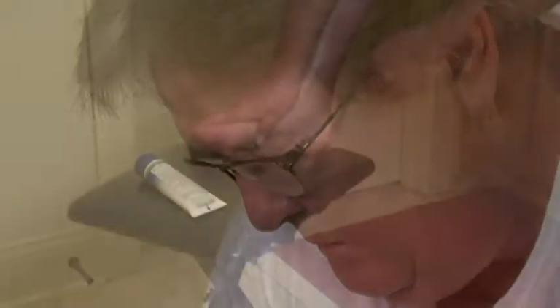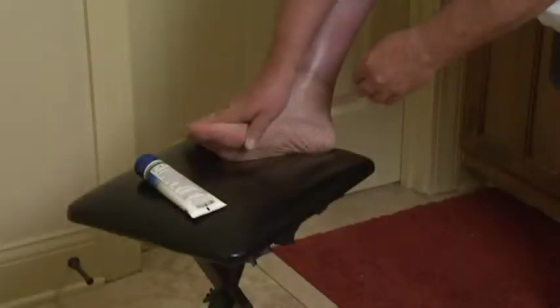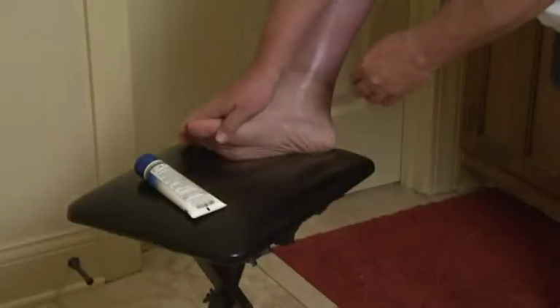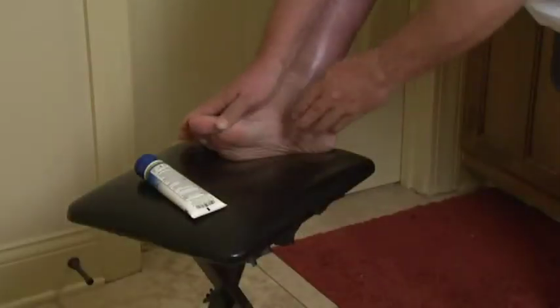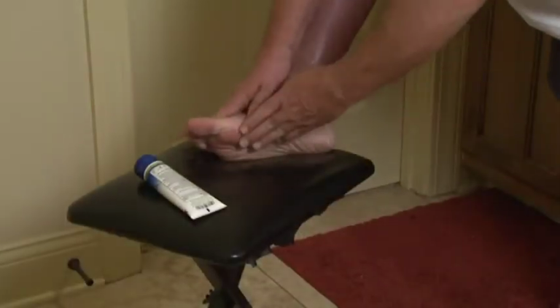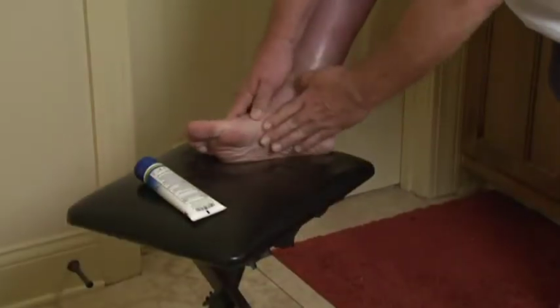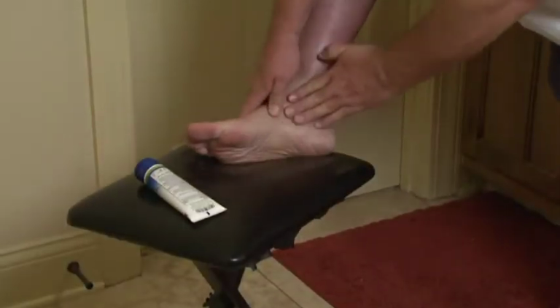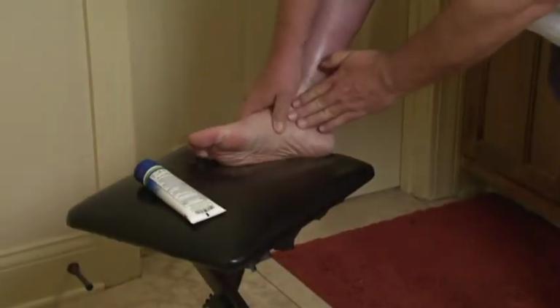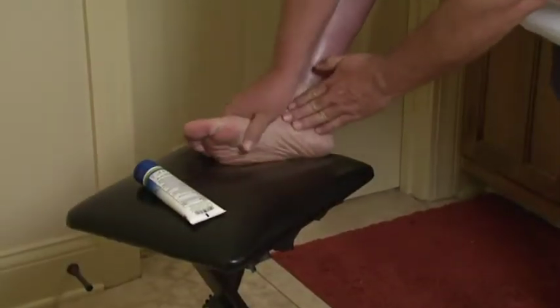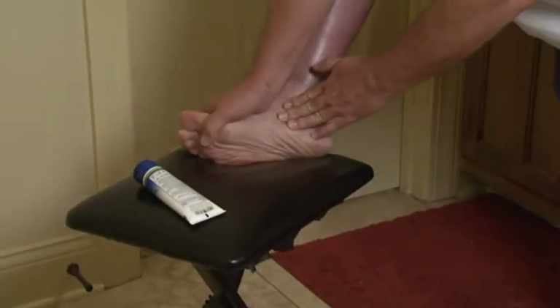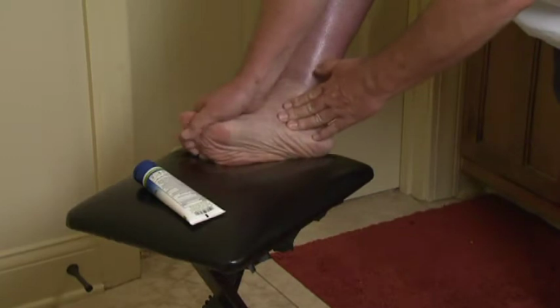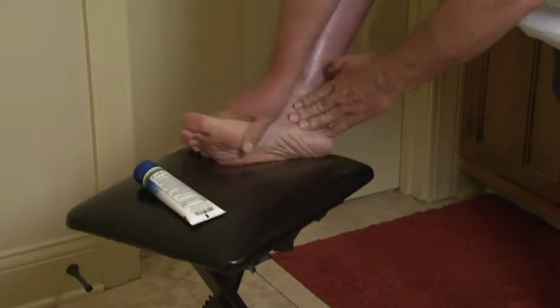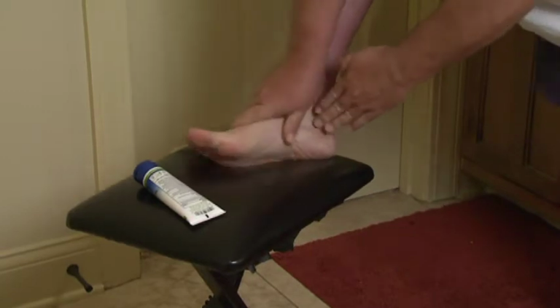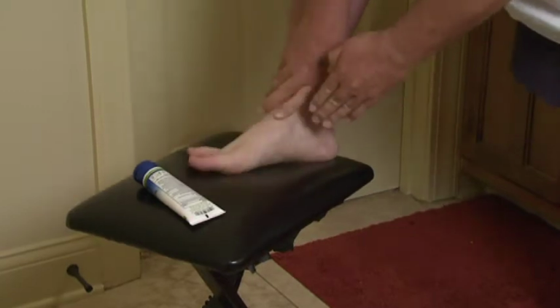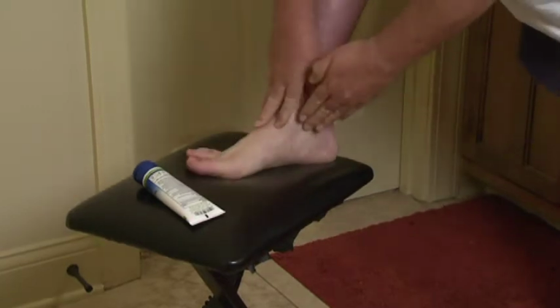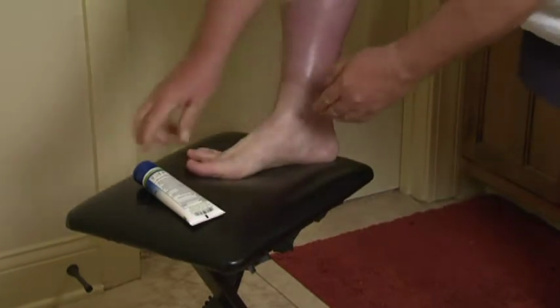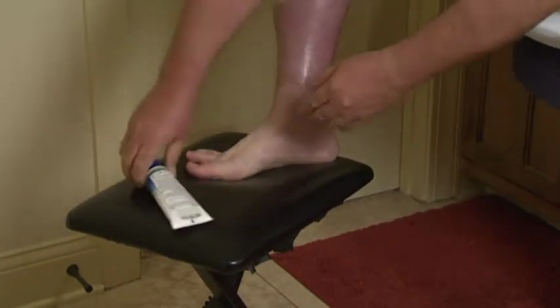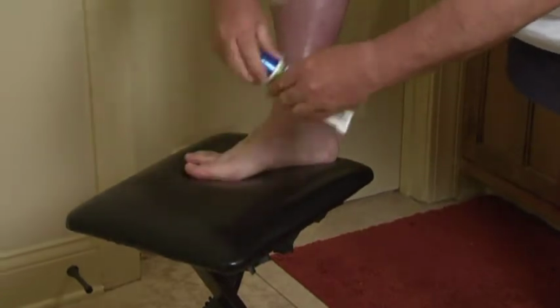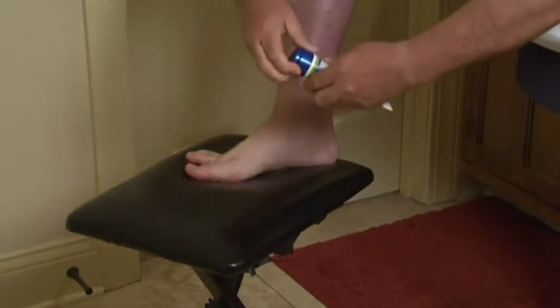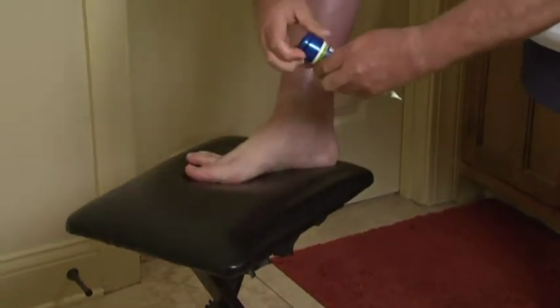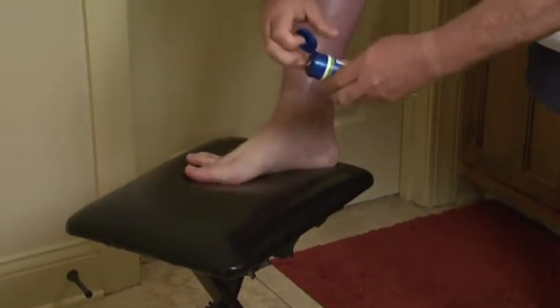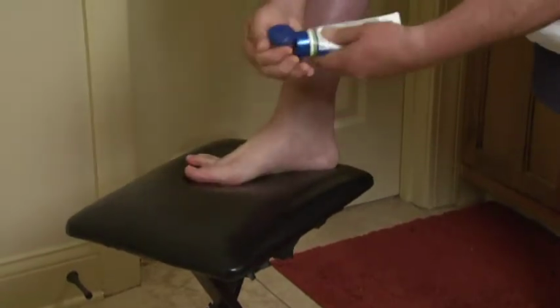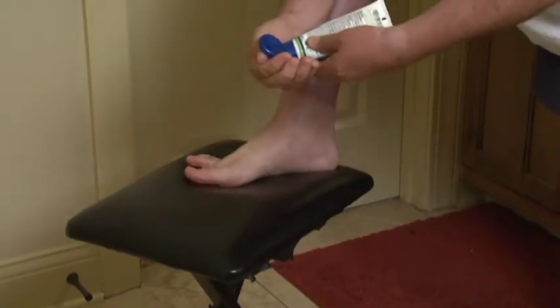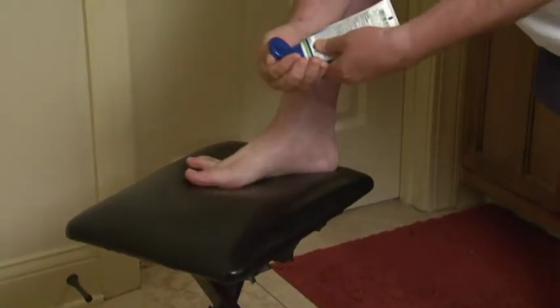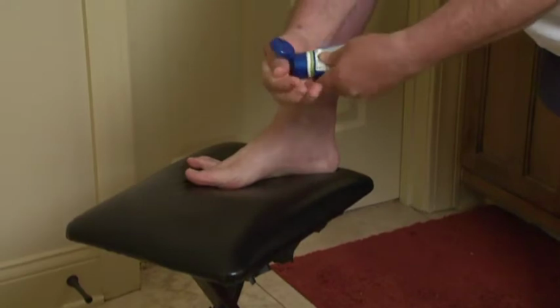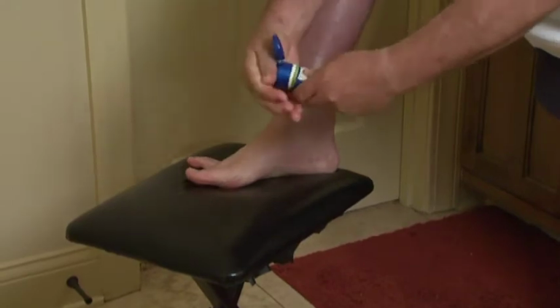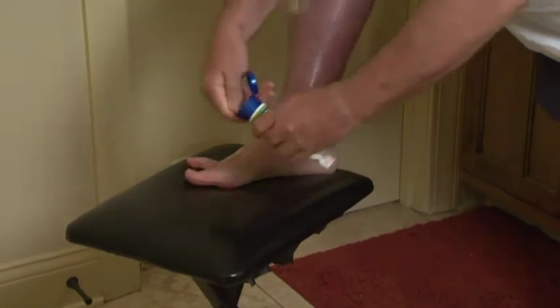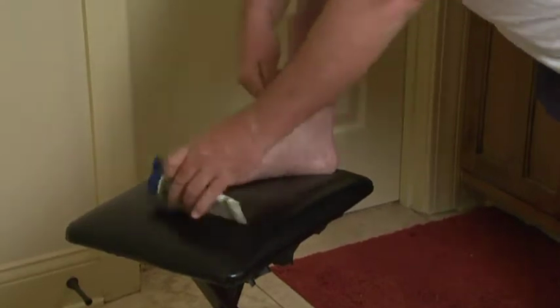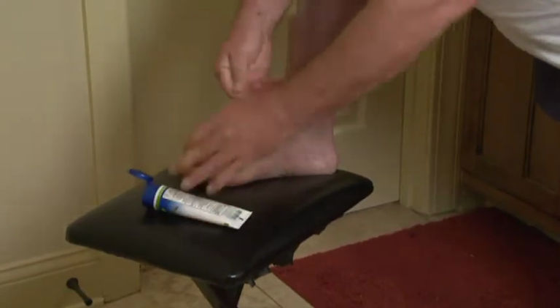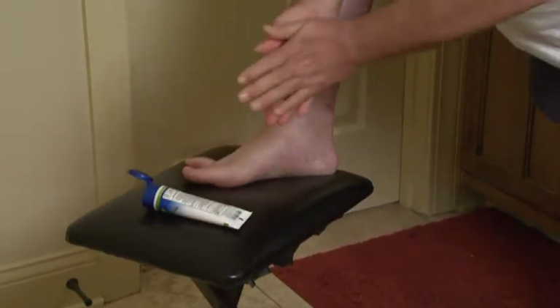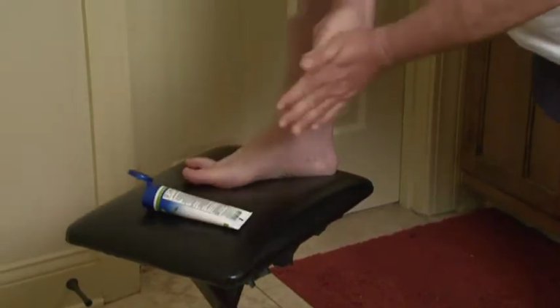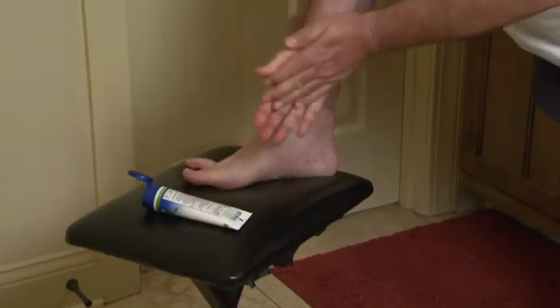Conducting a further inspection of each foot, be sure to identify and treat any cuts, sores, blisters, or redness that you may find. This is very important if you have nerve damage or poor blood flow.